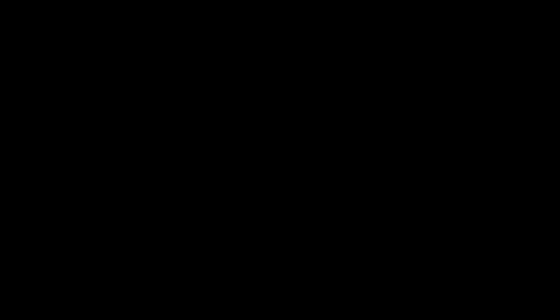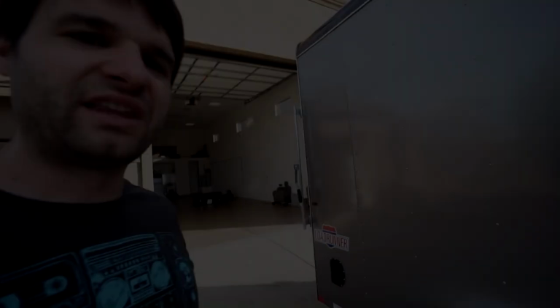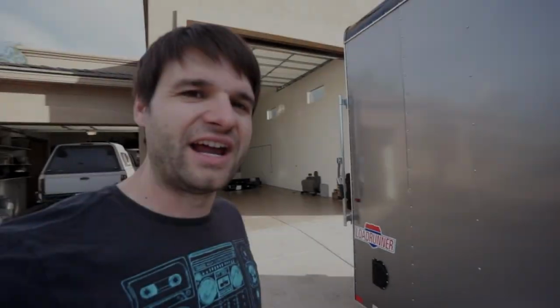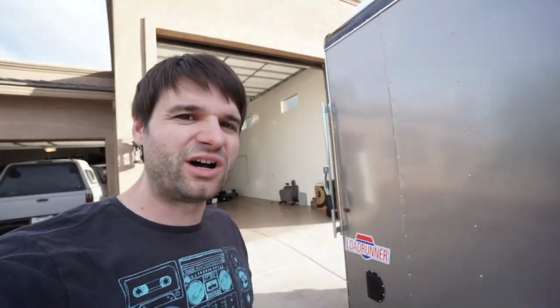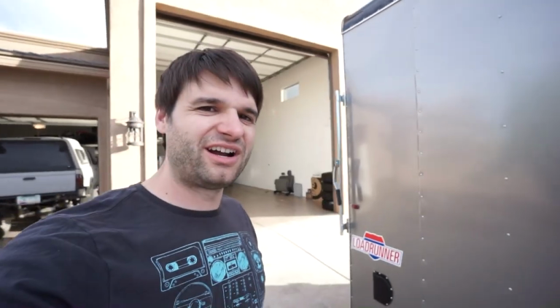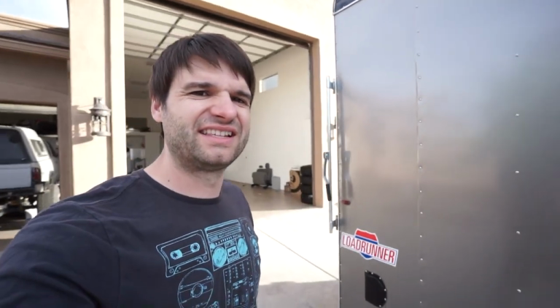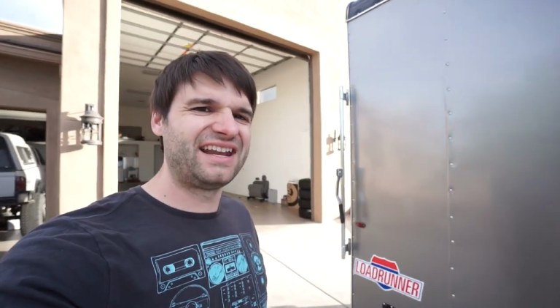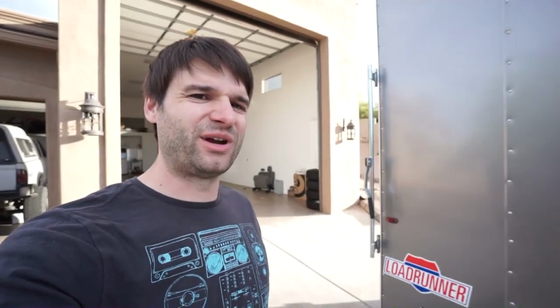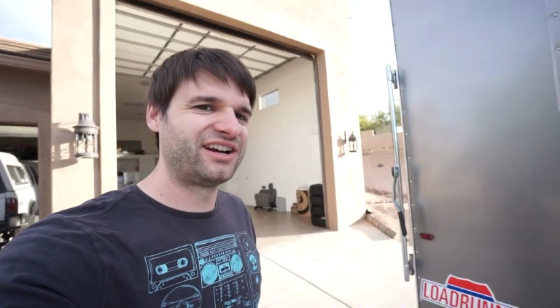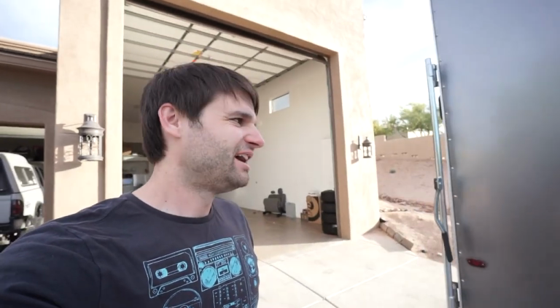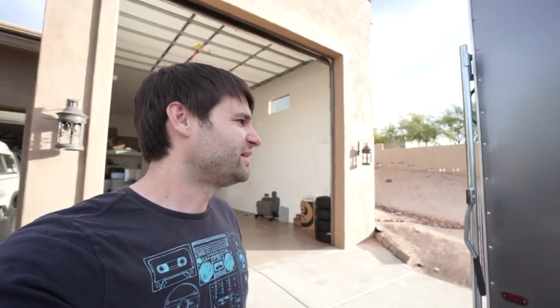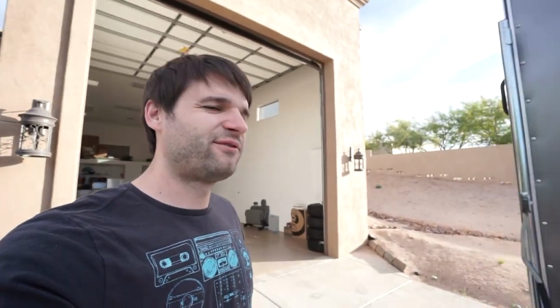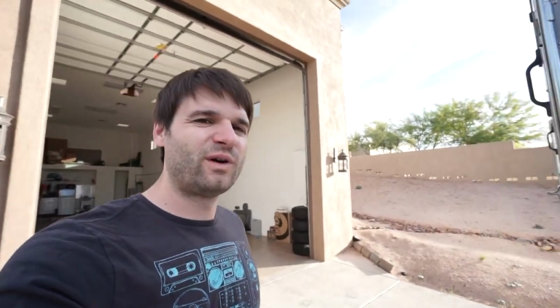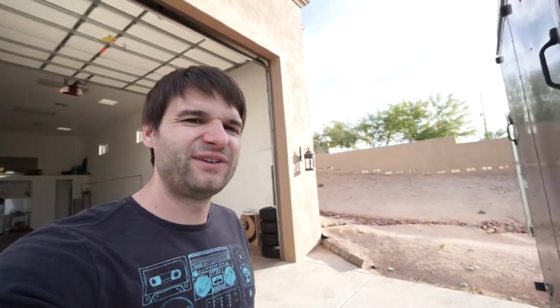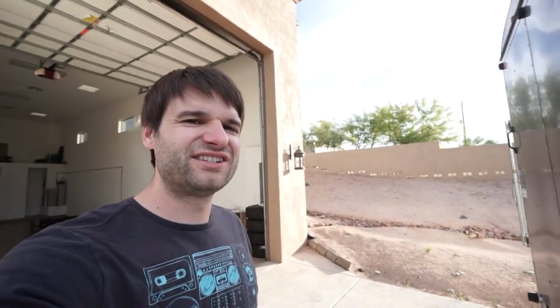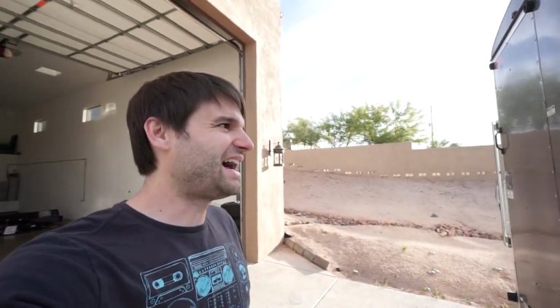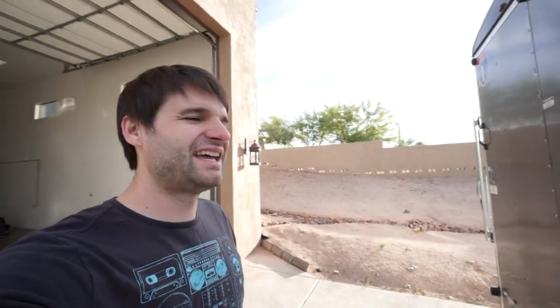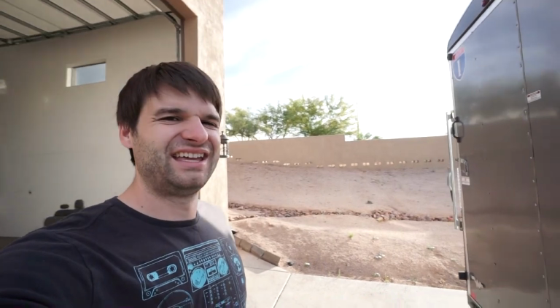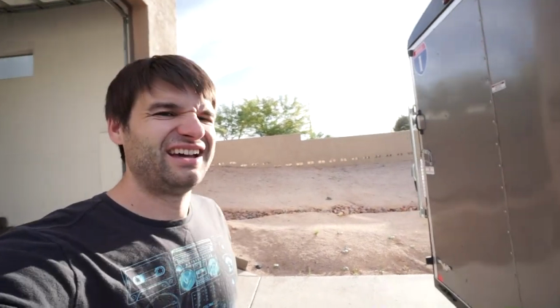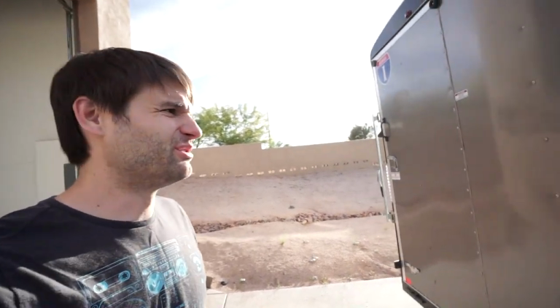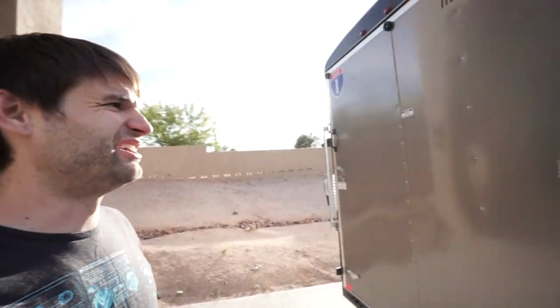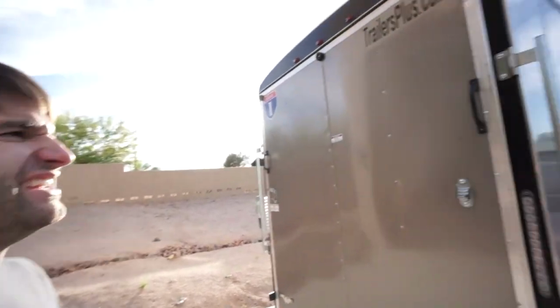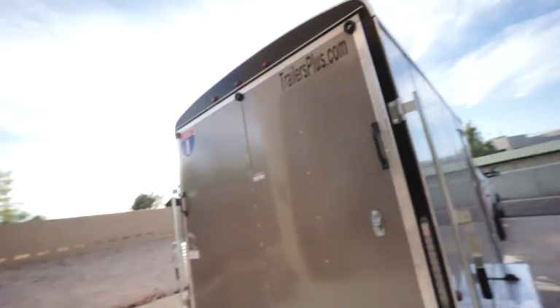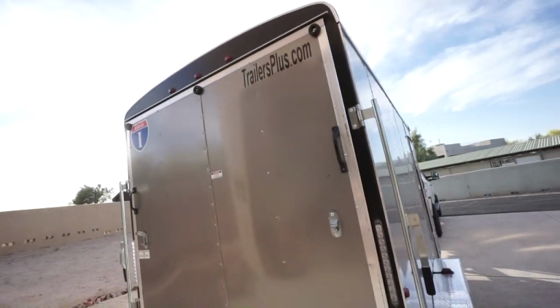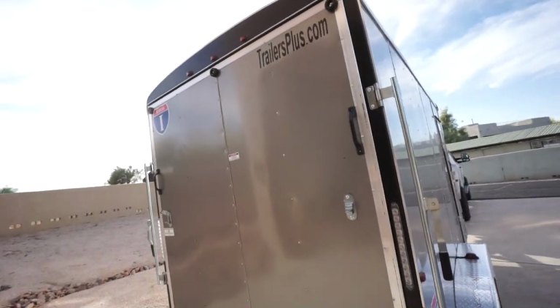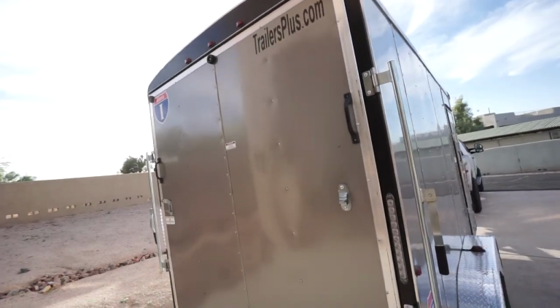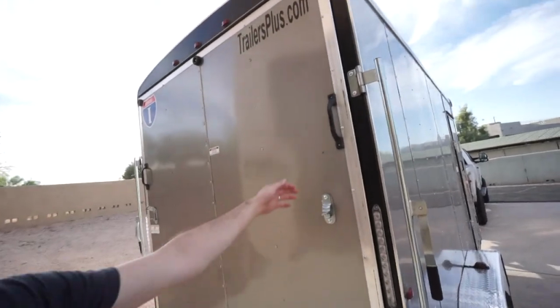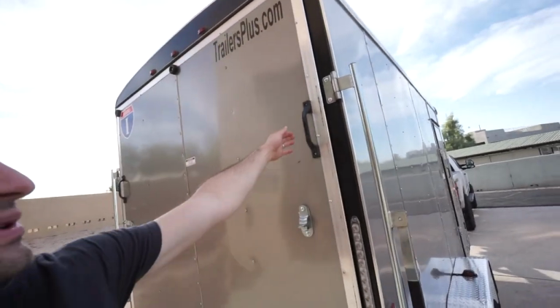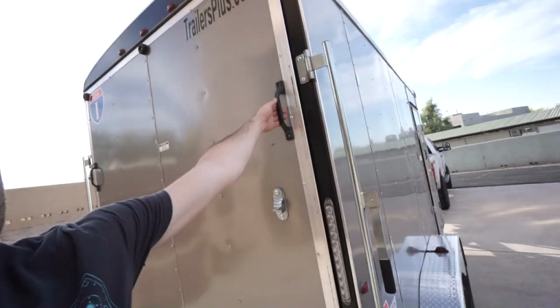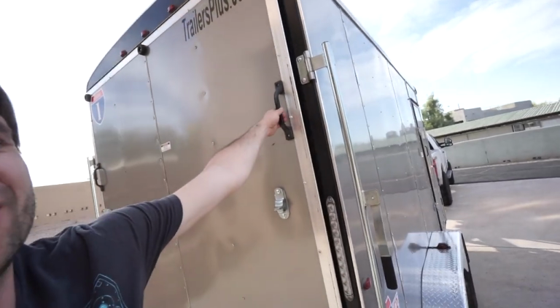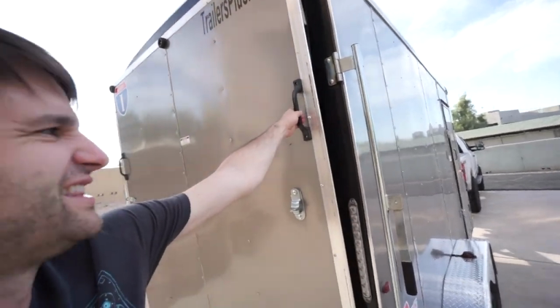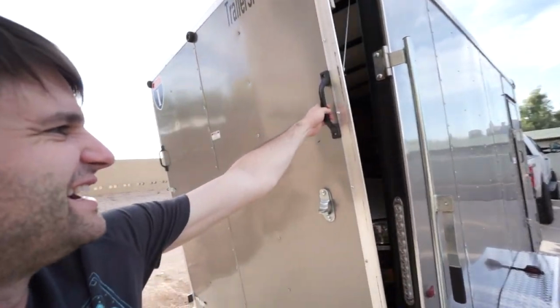Walking around the side of the trailer, we have one of the features I always wanted in a trailer — a ramp door. Check this out.